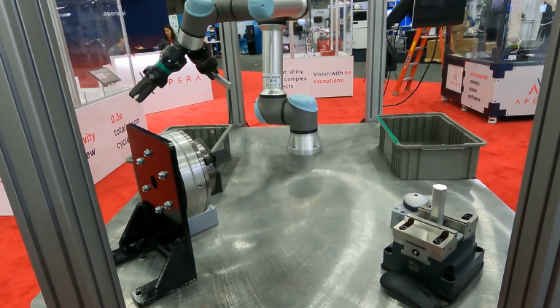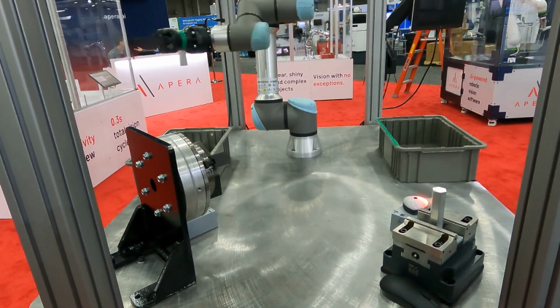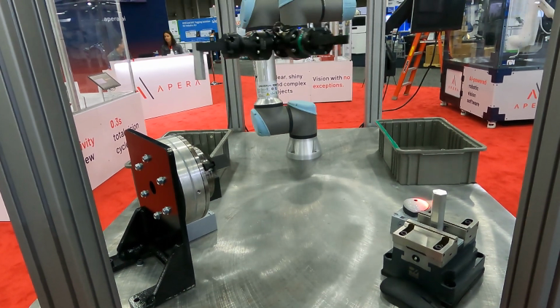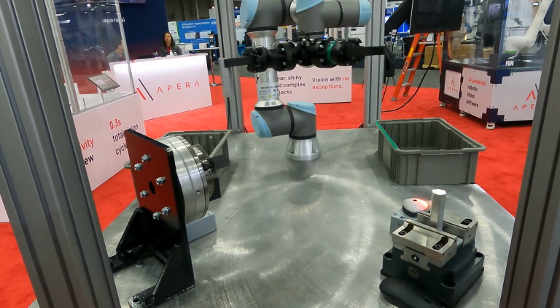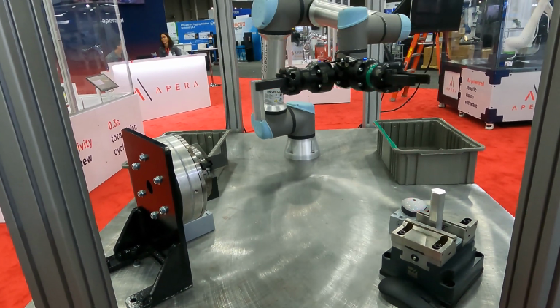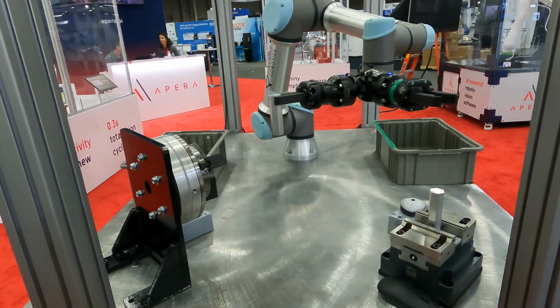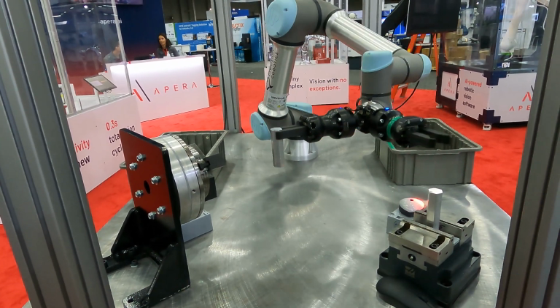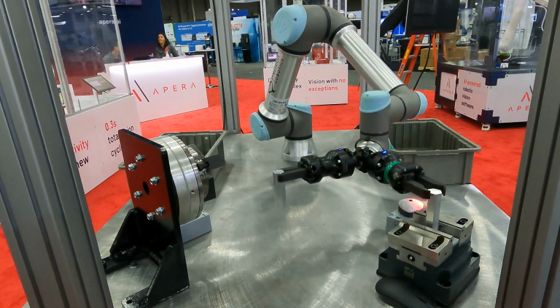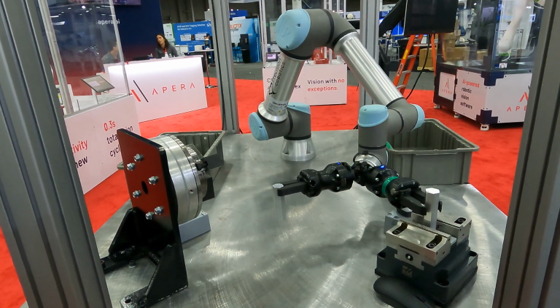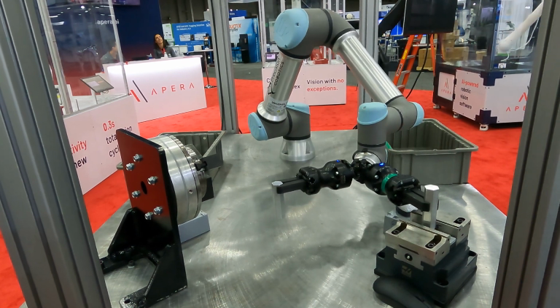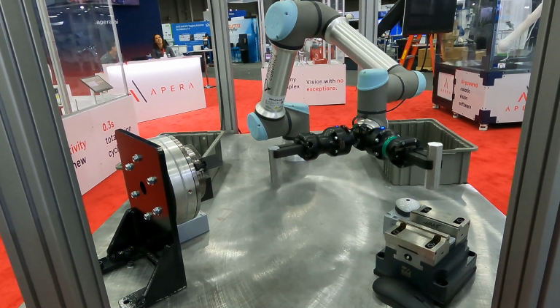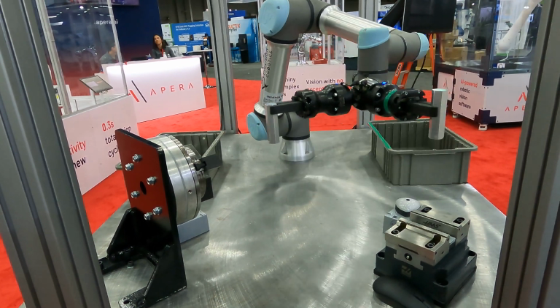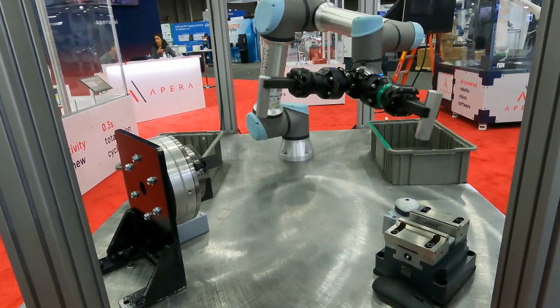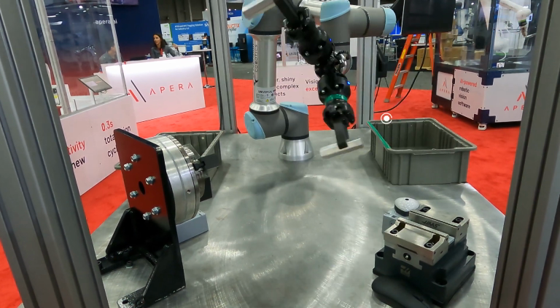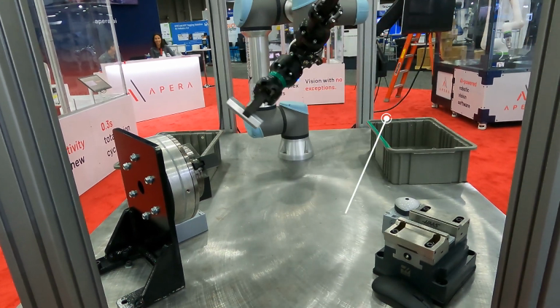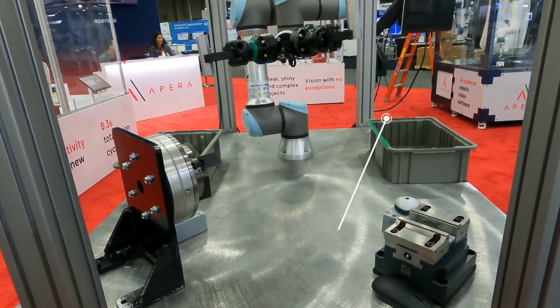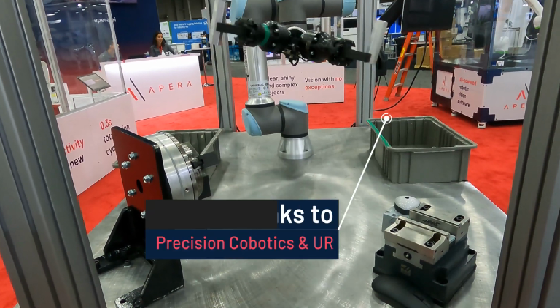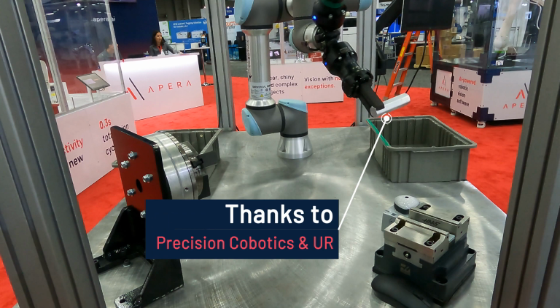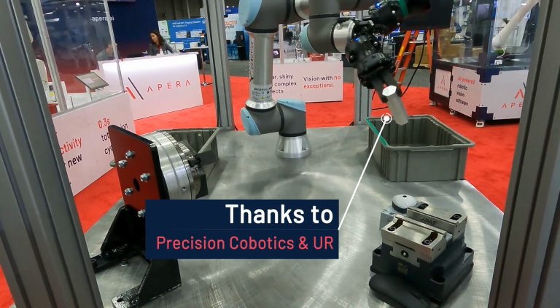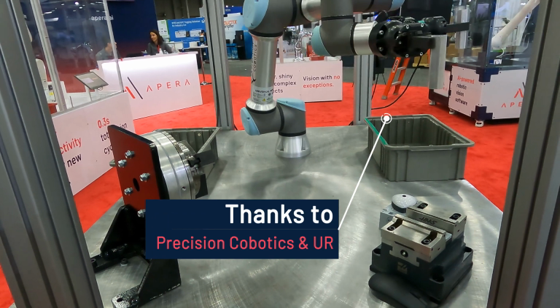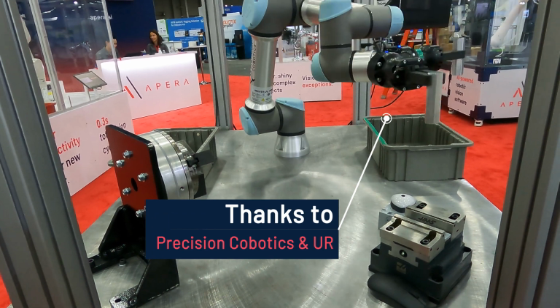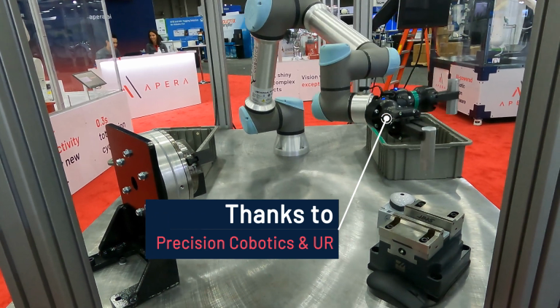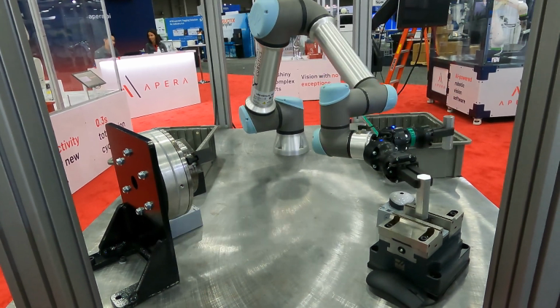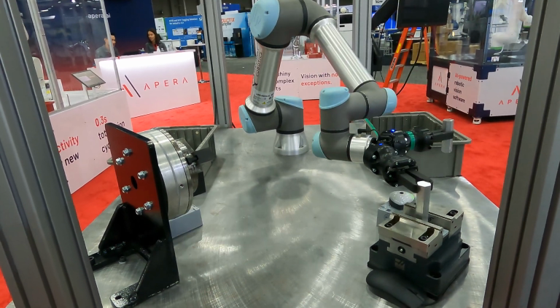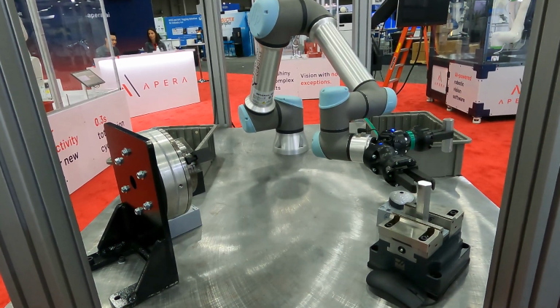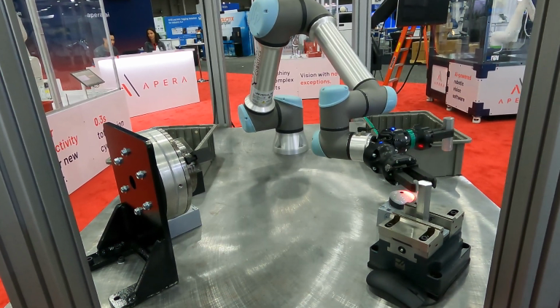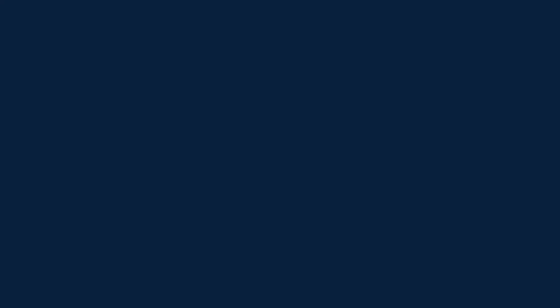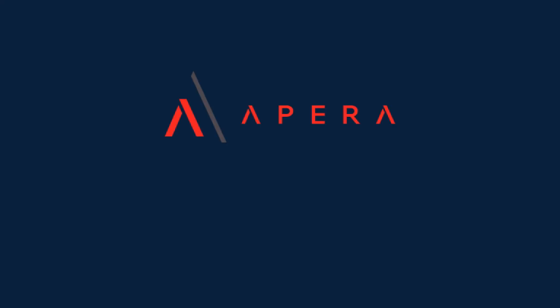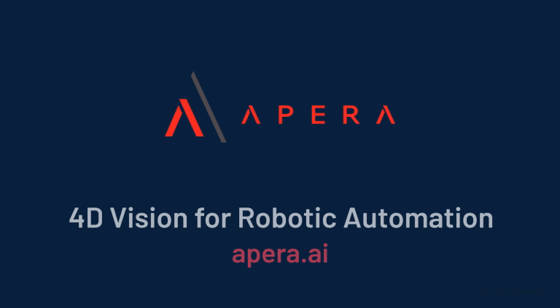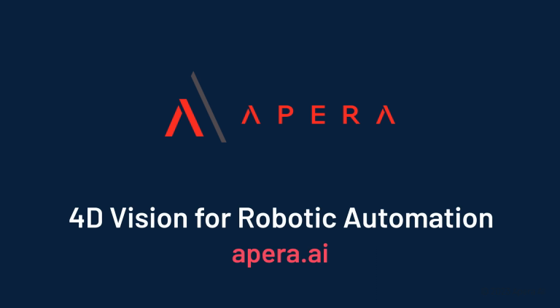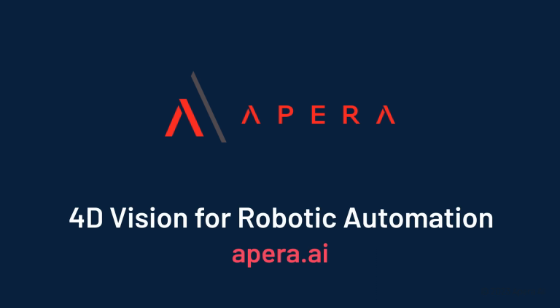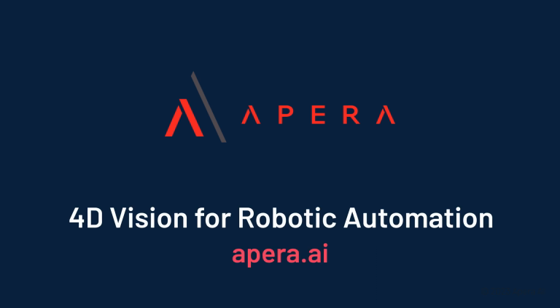Unstructured machine tending adds up to greater ROI and higher flexibility, giving greater powers to machining operations. Thanks to Precision Cobotics and Universal Robots for supporting this demo. Visit Apera.ai for more information or to get in touch.